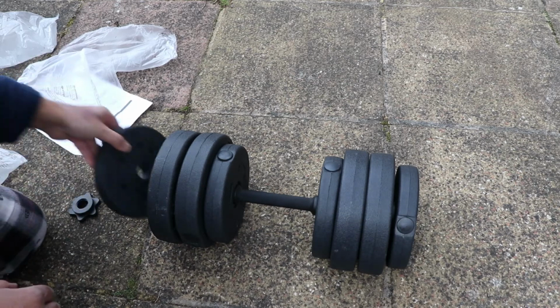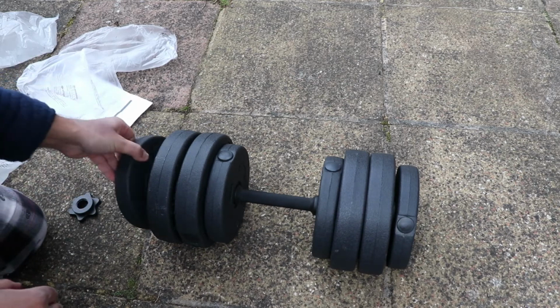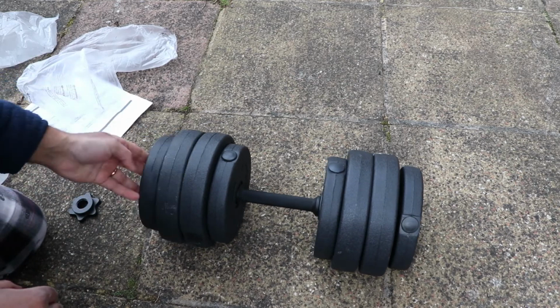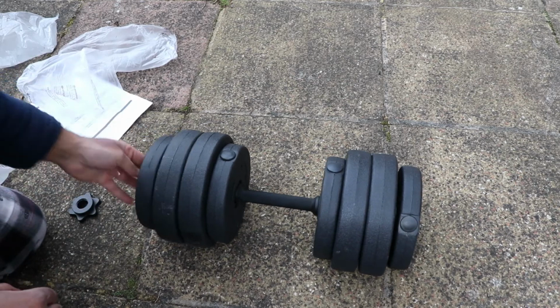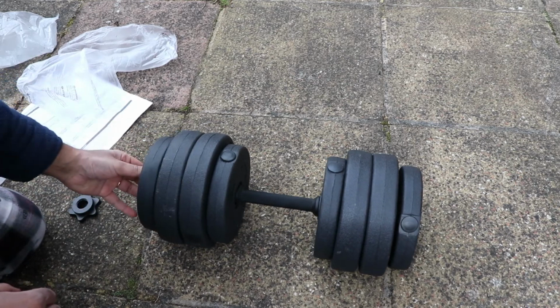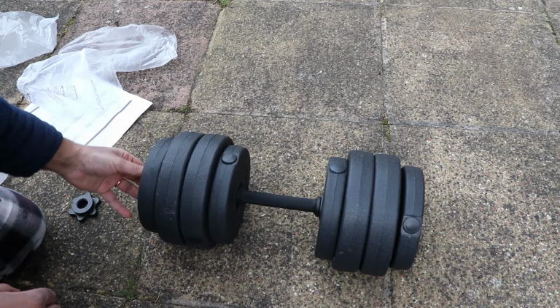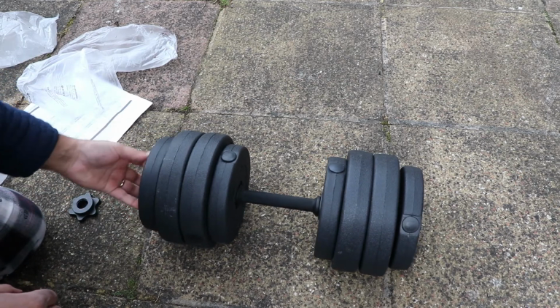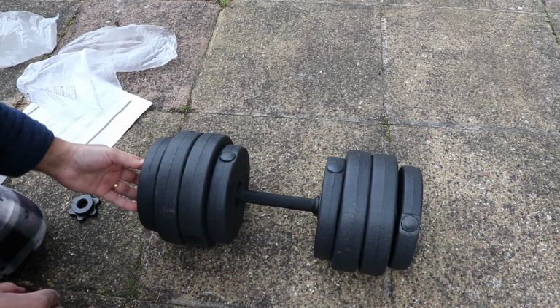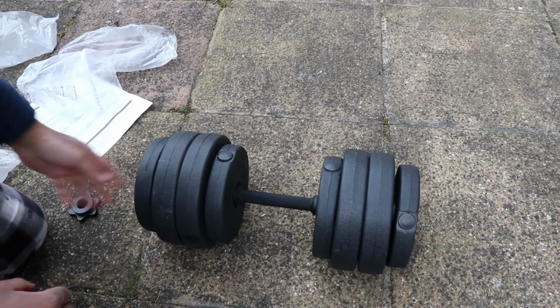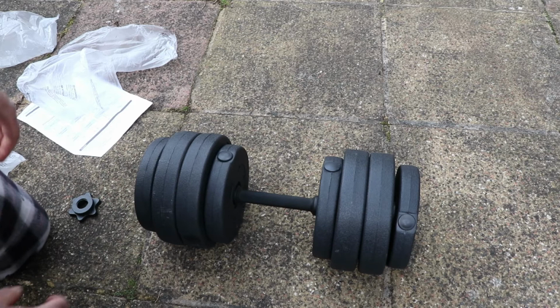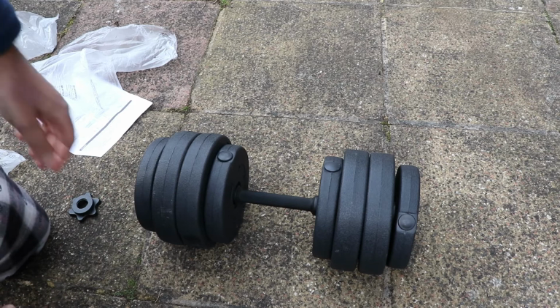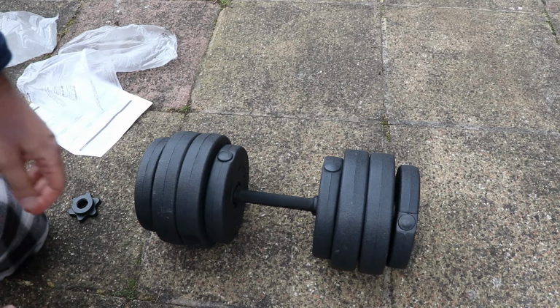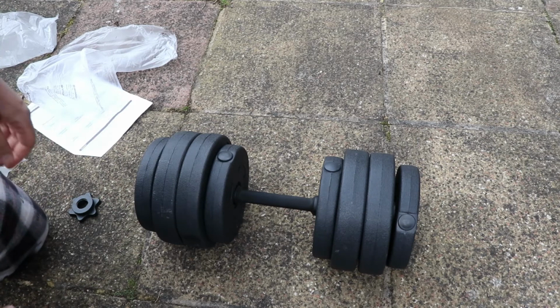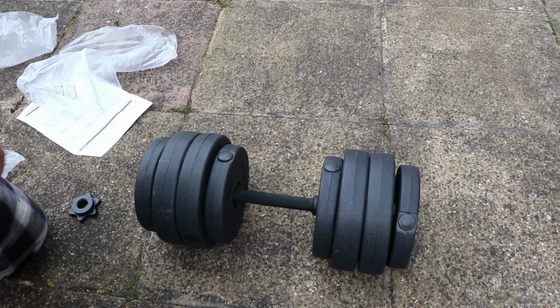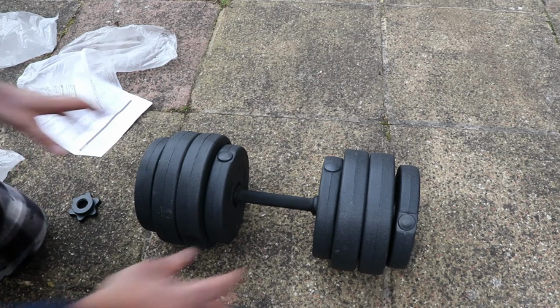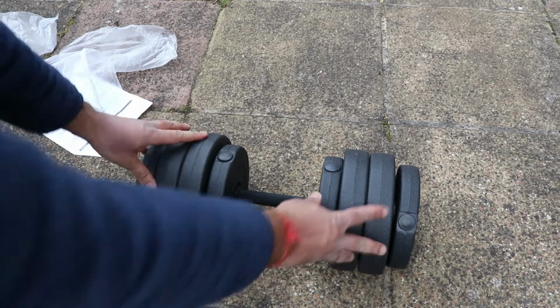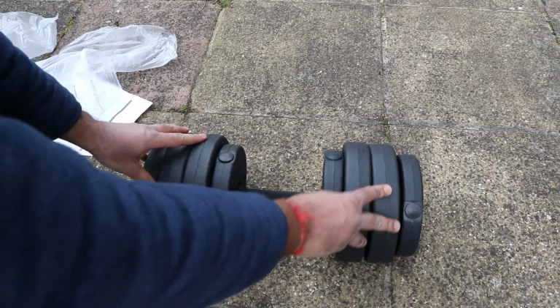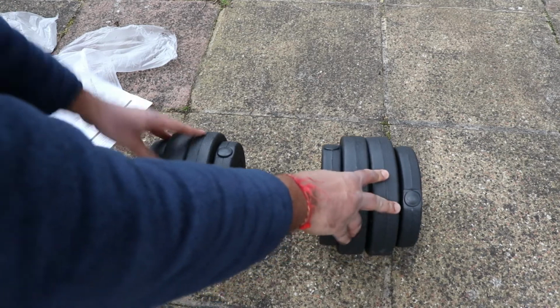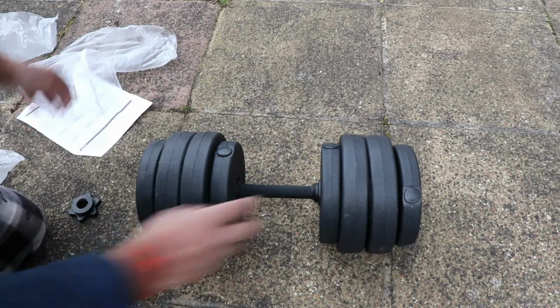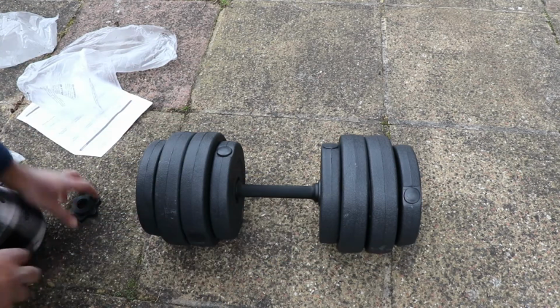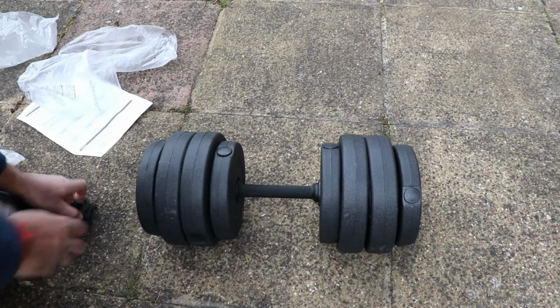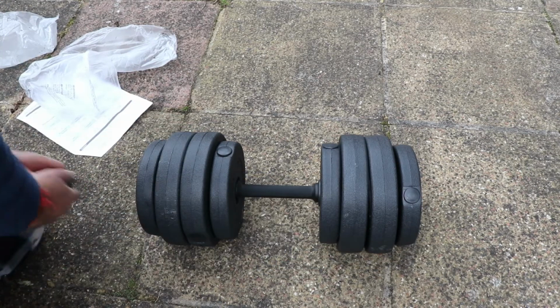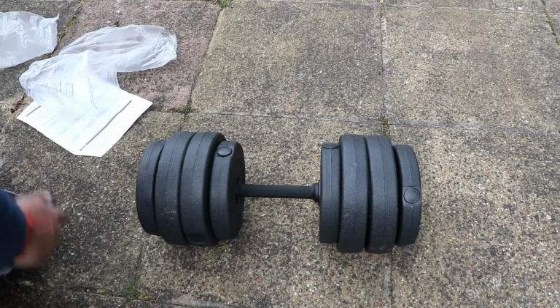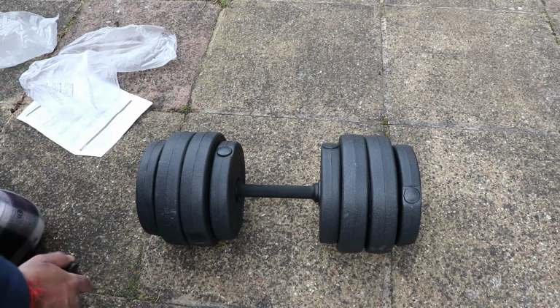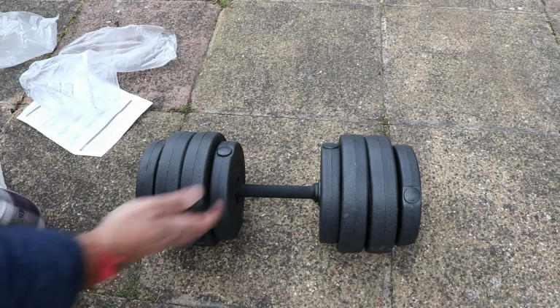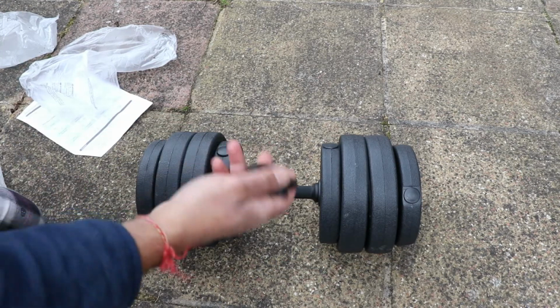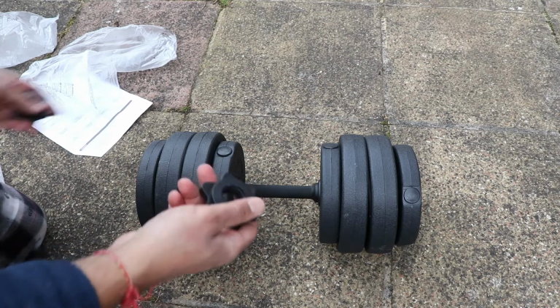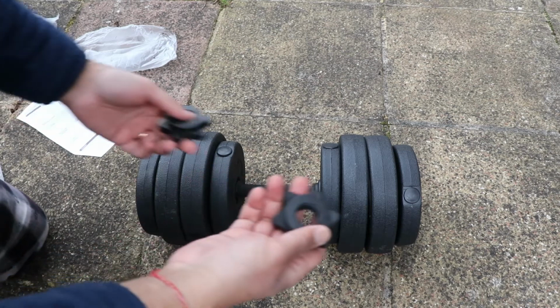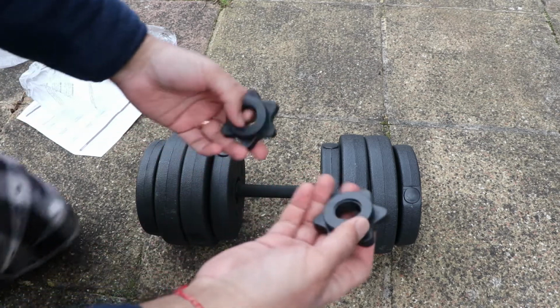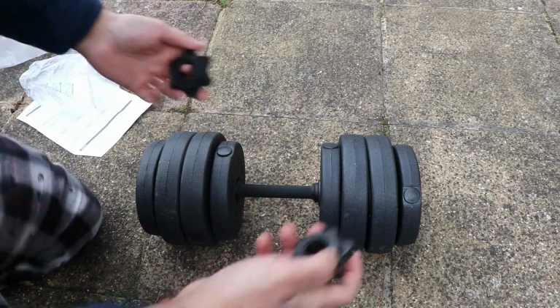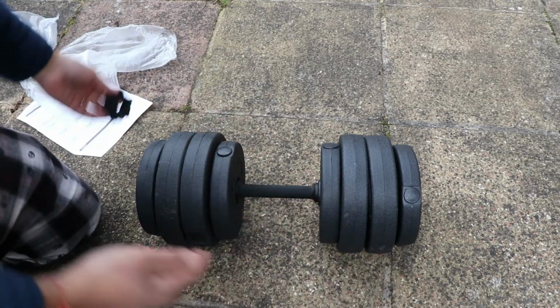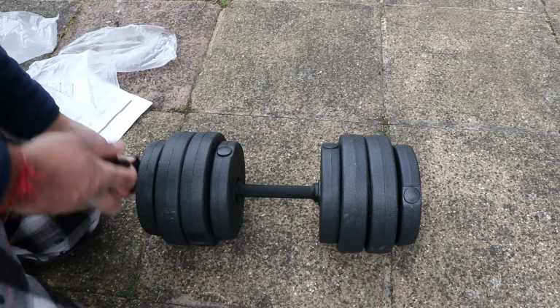If you split it between two dumbbells, you've got two dumbbells of seven and a half kilograms each. It's lightweight, but it does the job for some people.